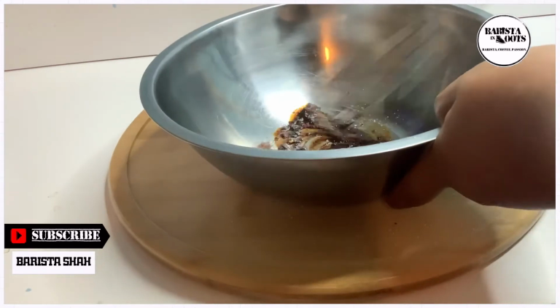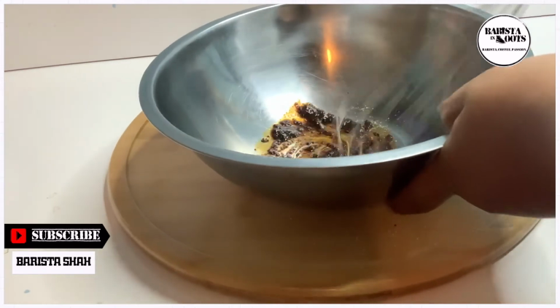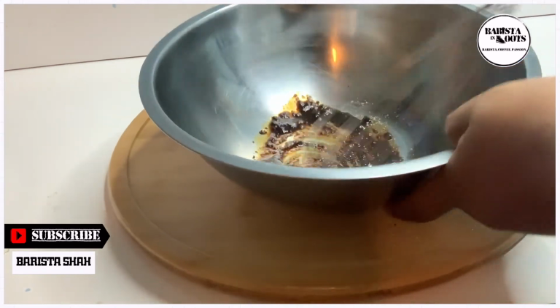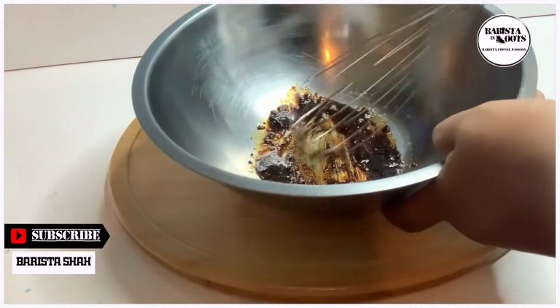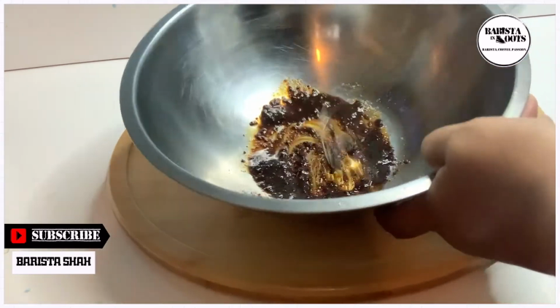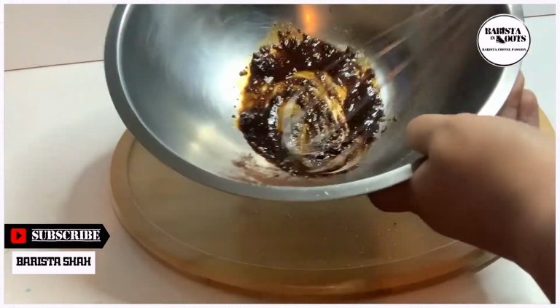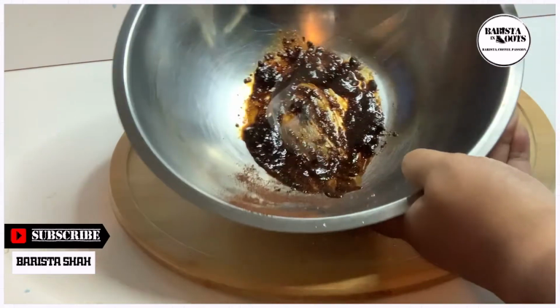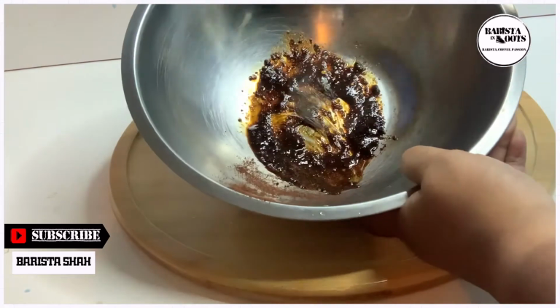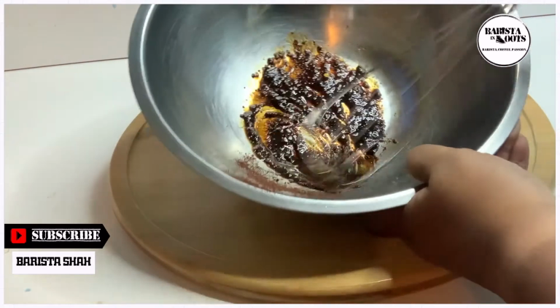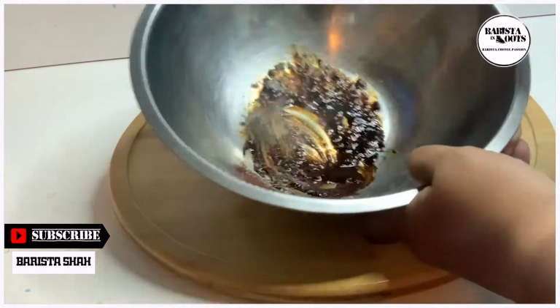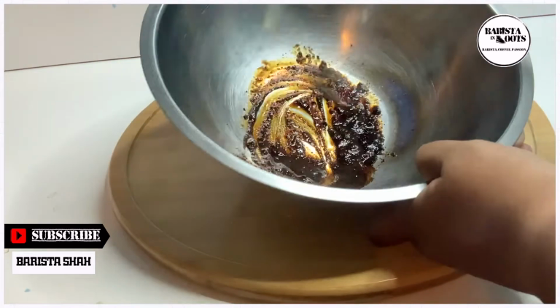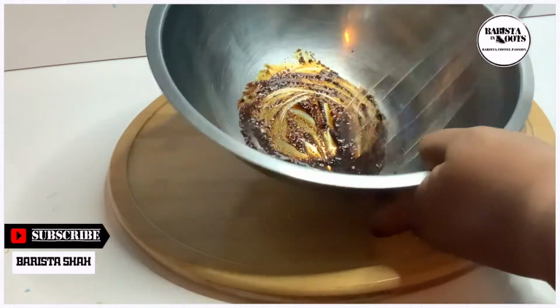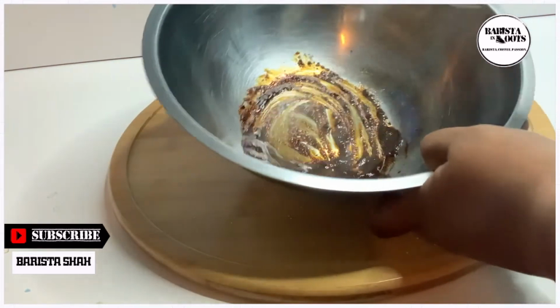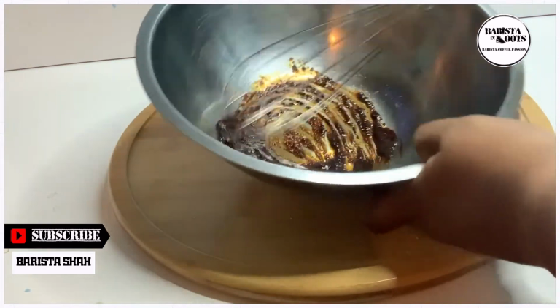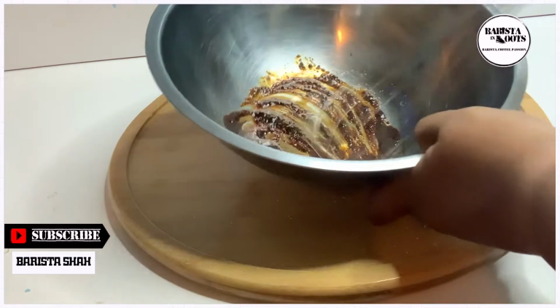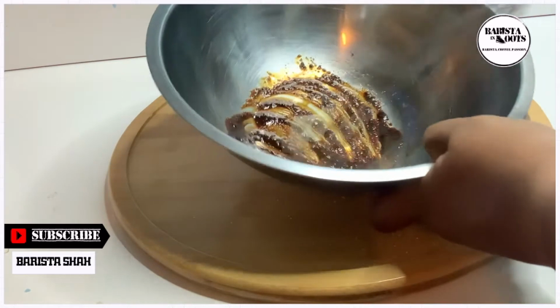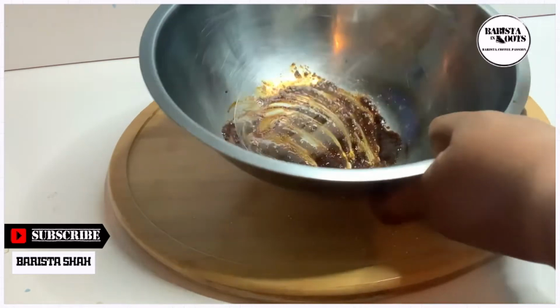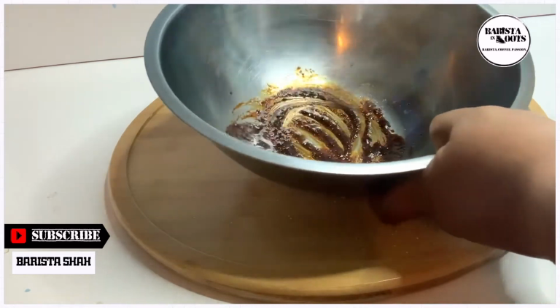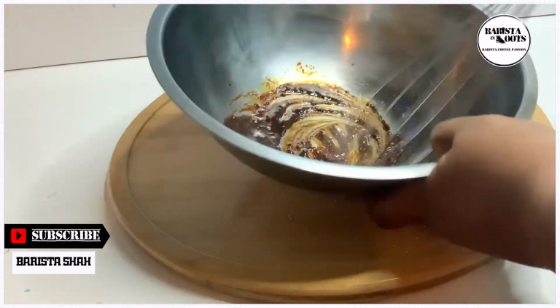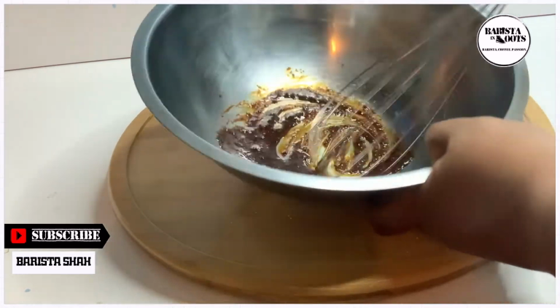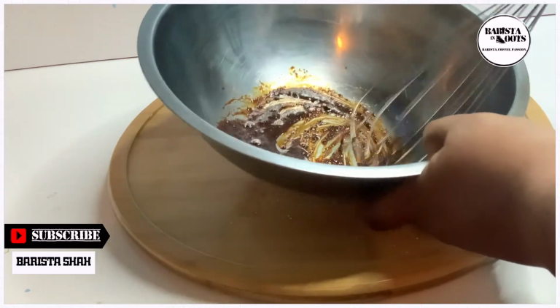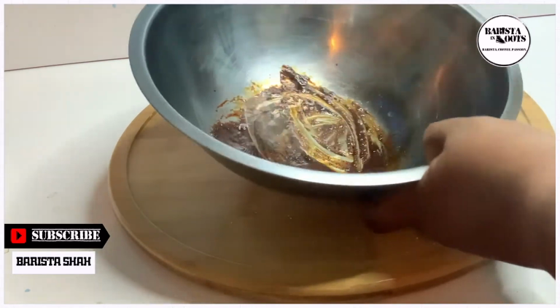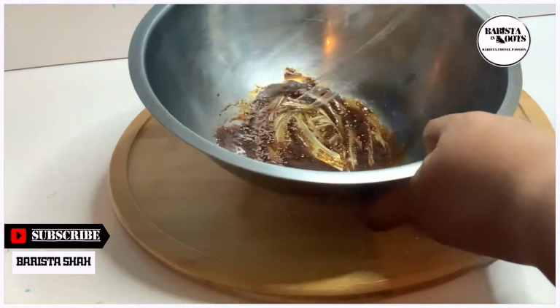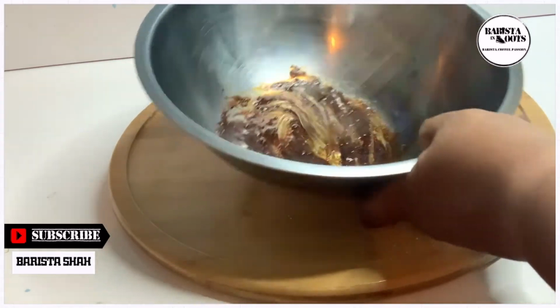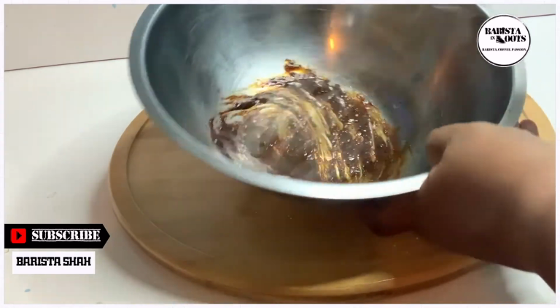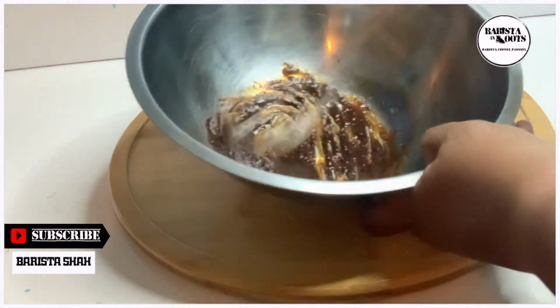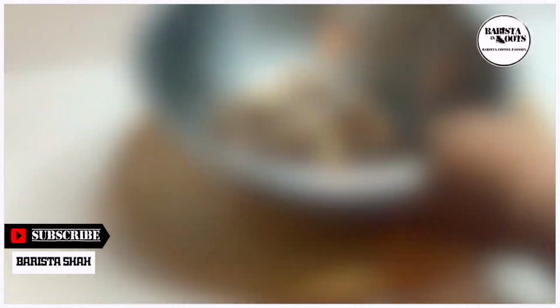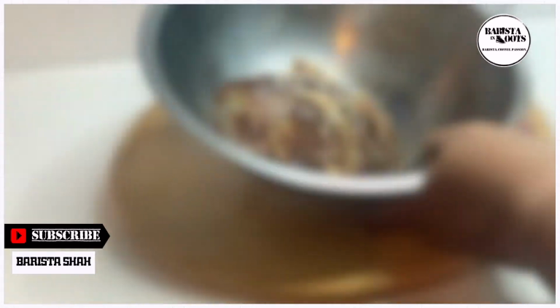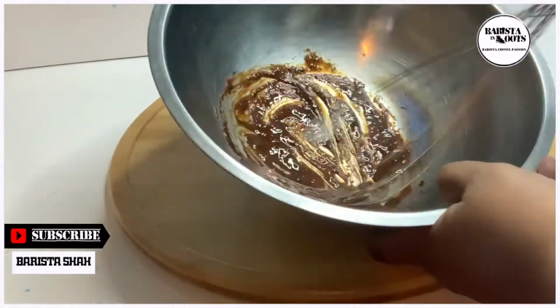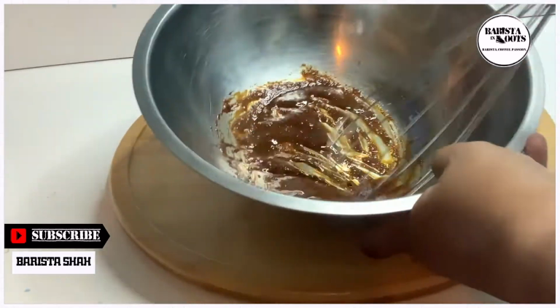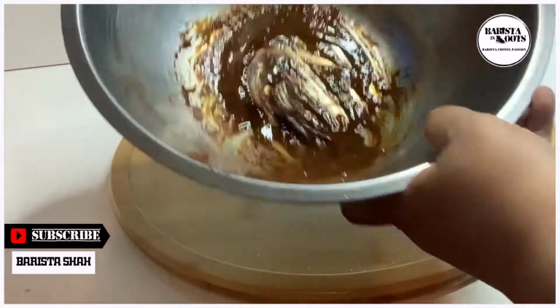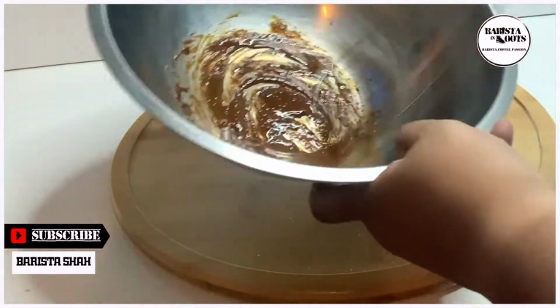Now you can start mixing the mixture with the whisk. It will take roughly around 3 to 4 minutes.